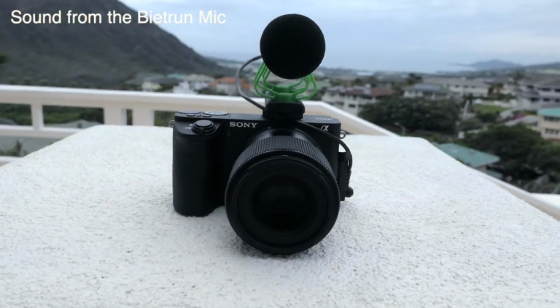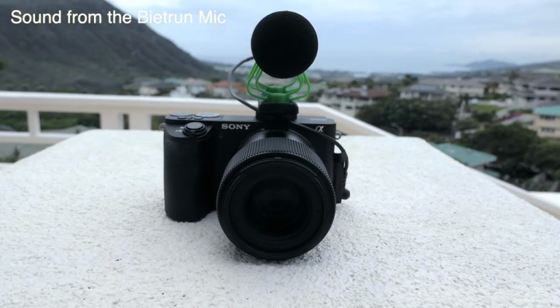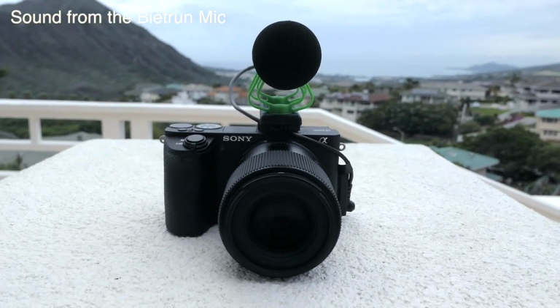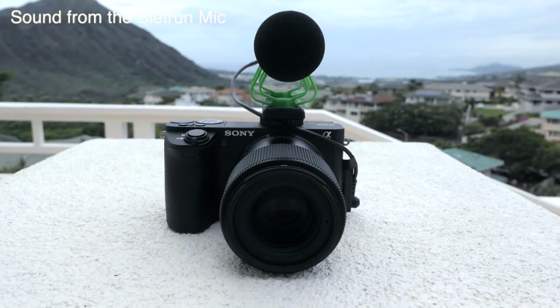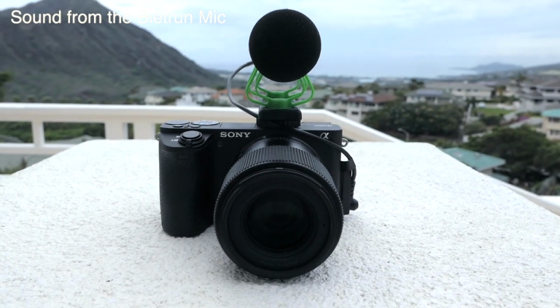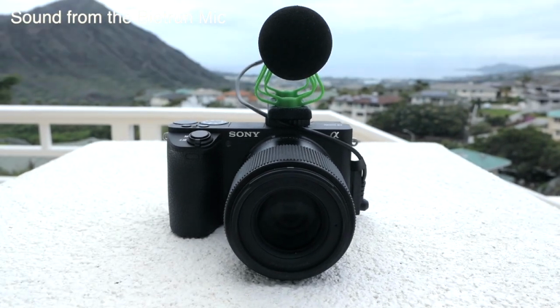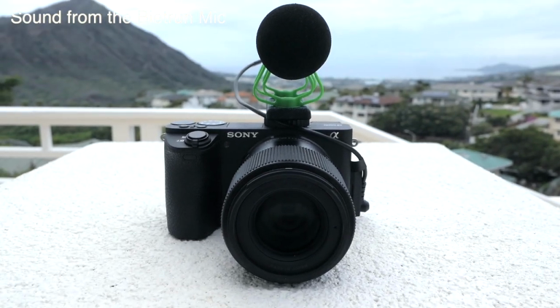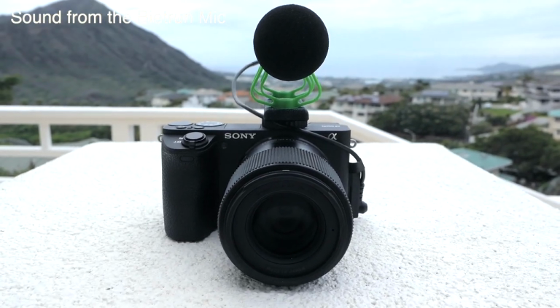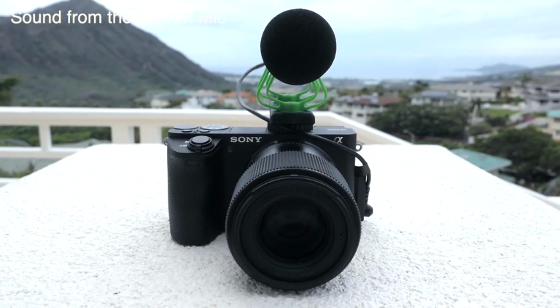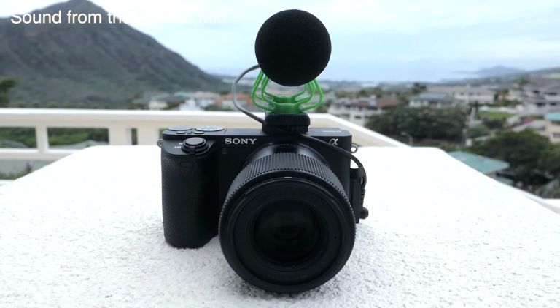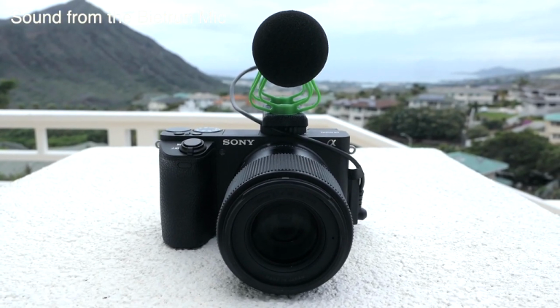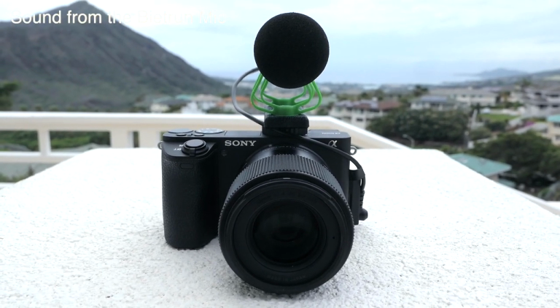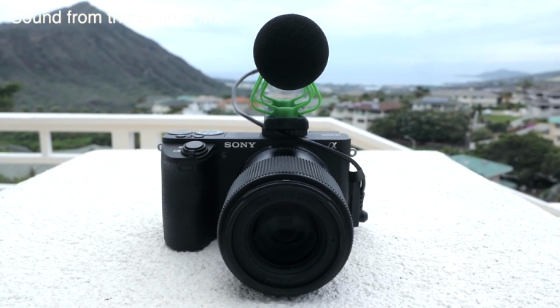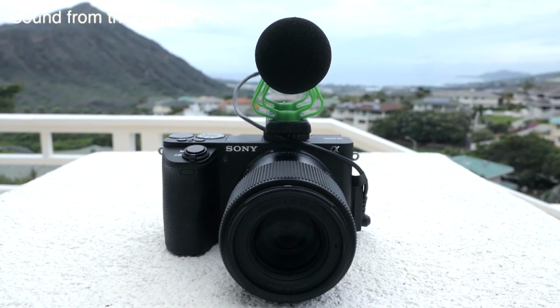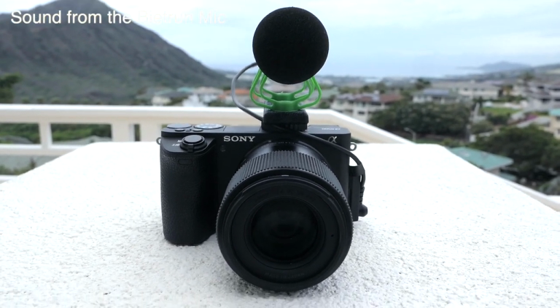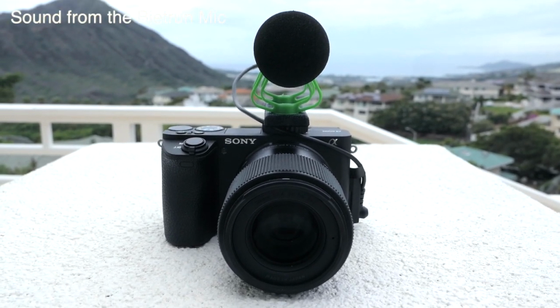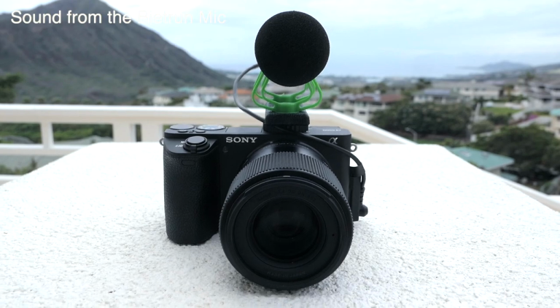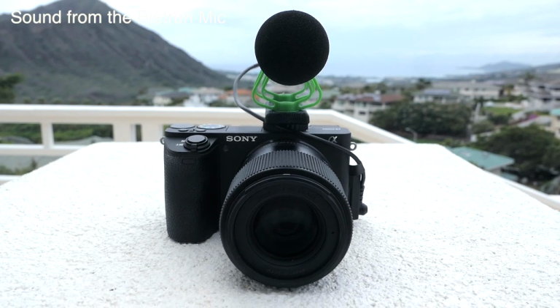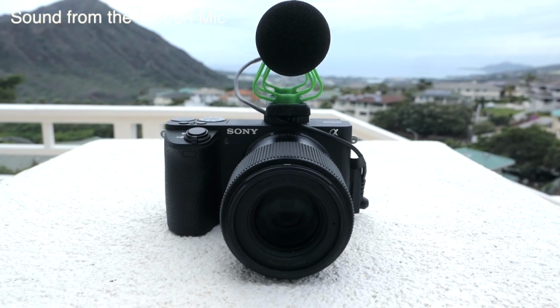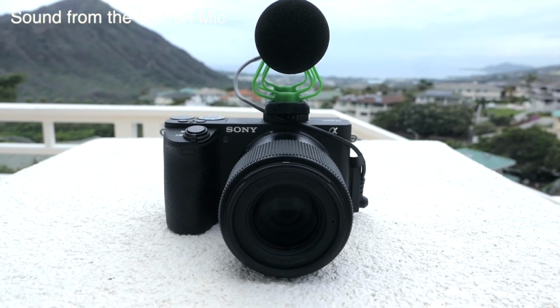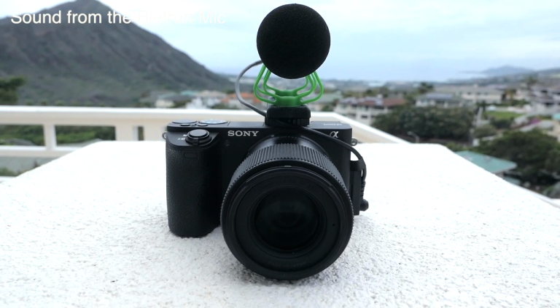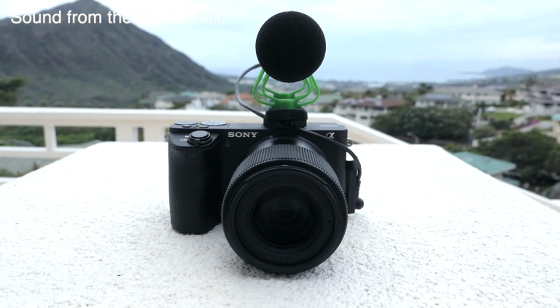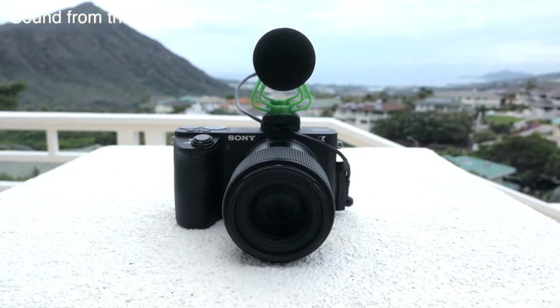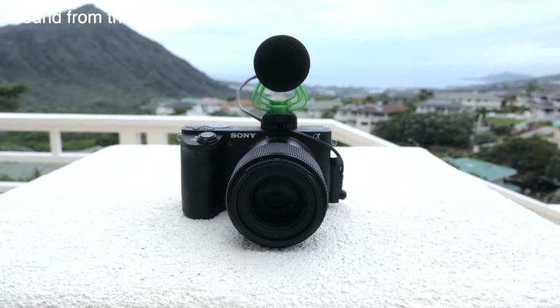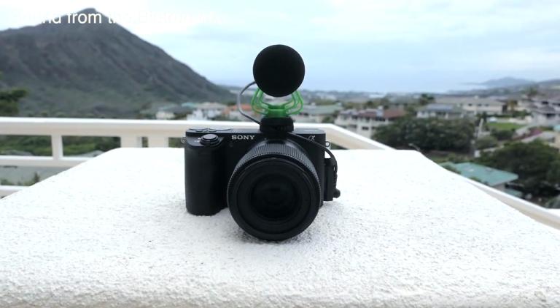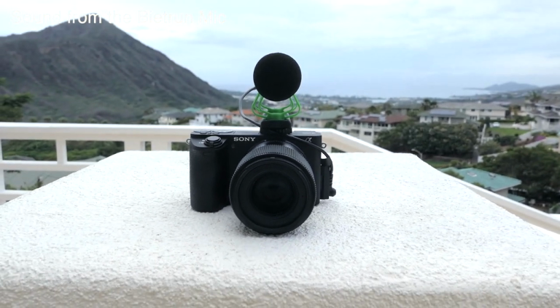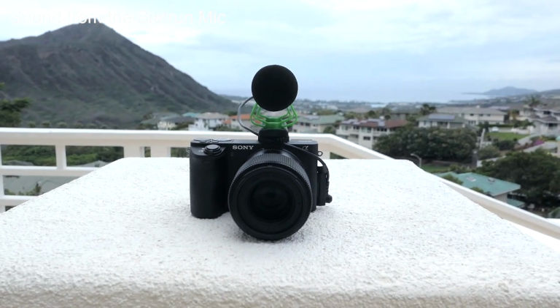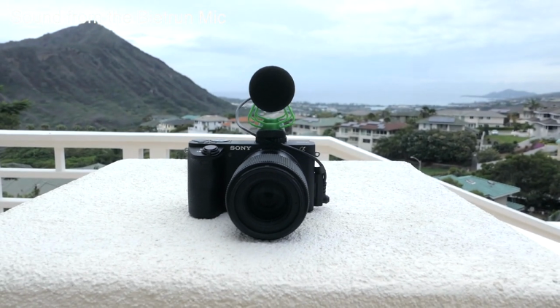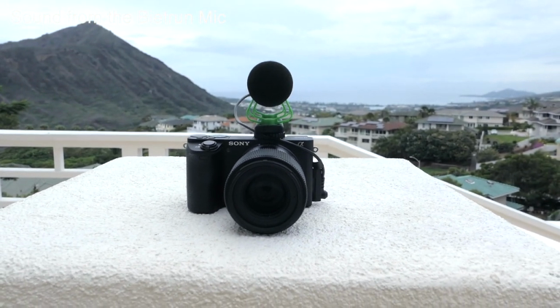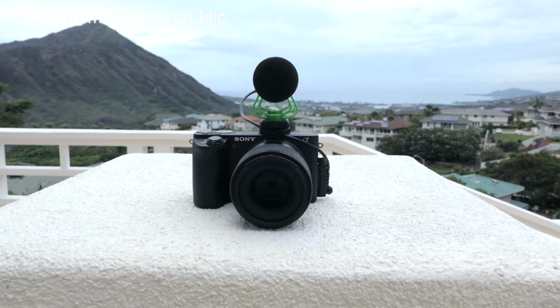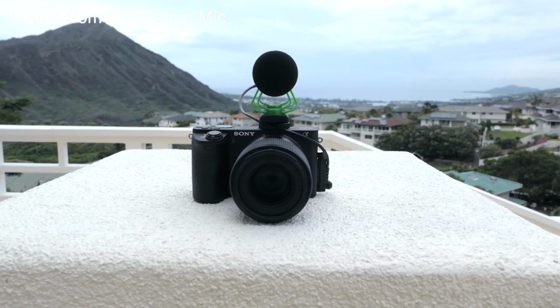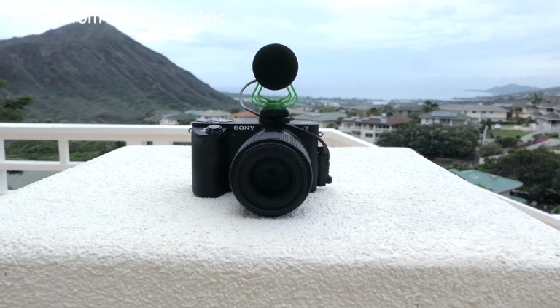For the next part I want to do some distance tests. Right now we're about a foot and a half from the camera talking to the mic. I'm going to back away to about two feet — so this is about two feet away, and that's what that sounds like.